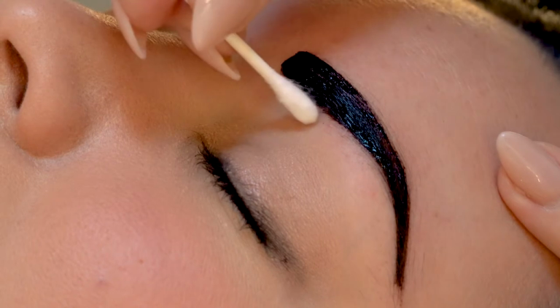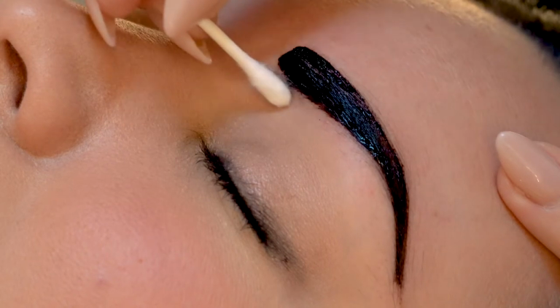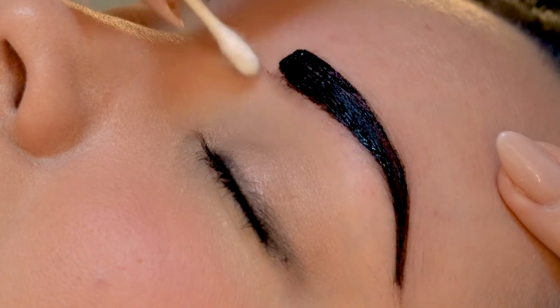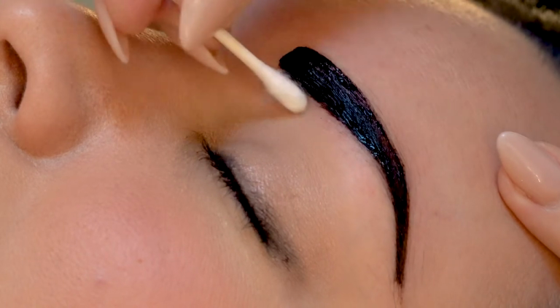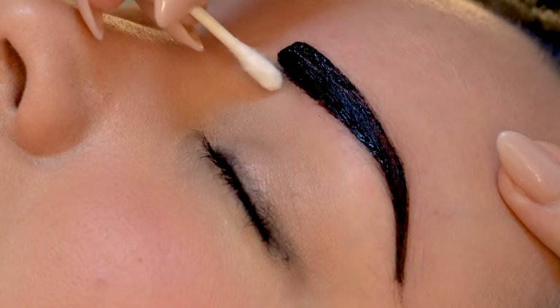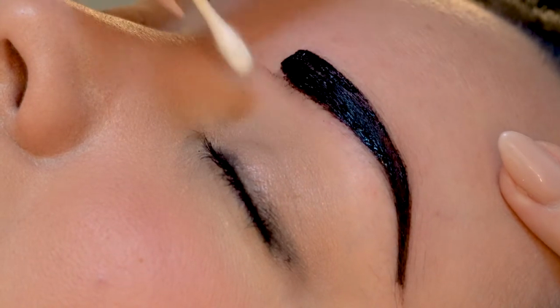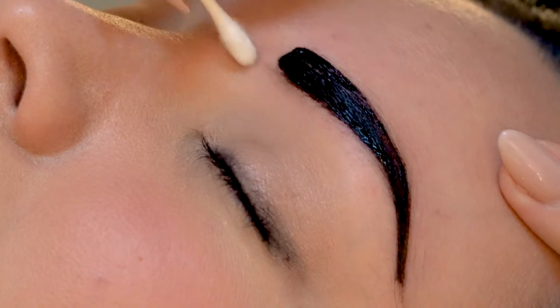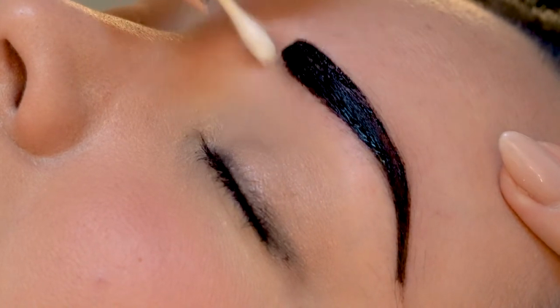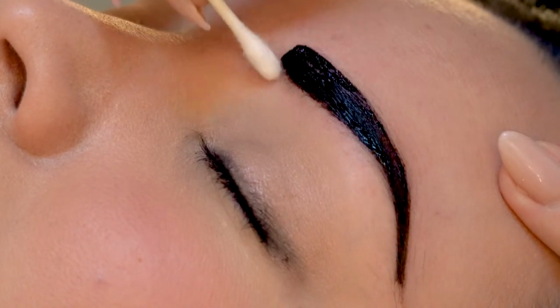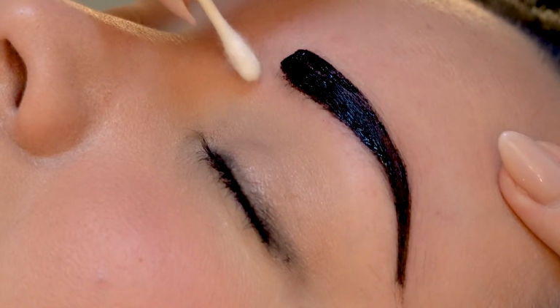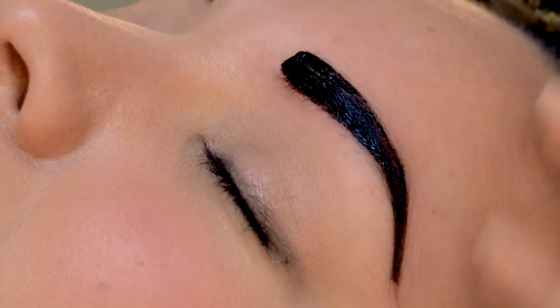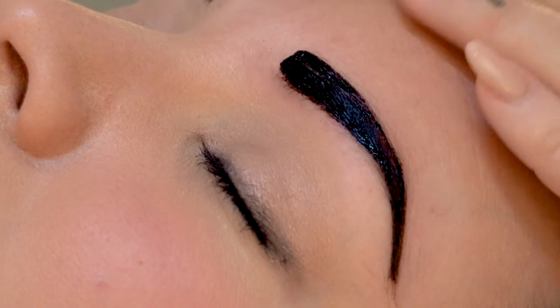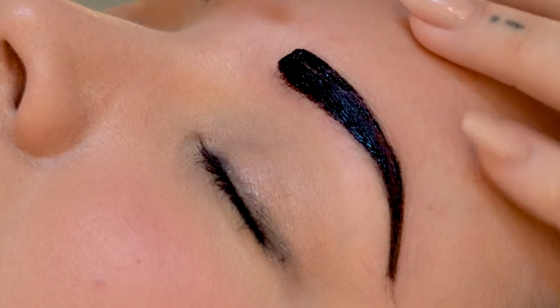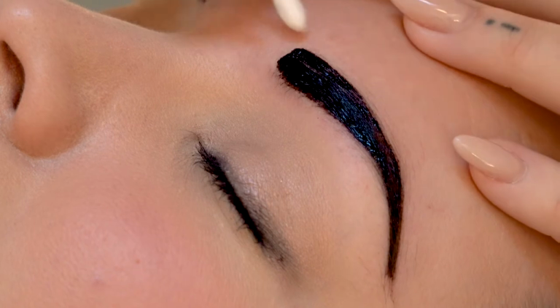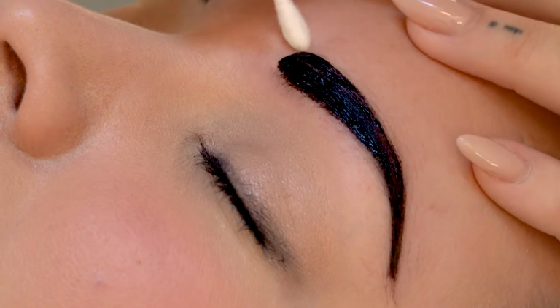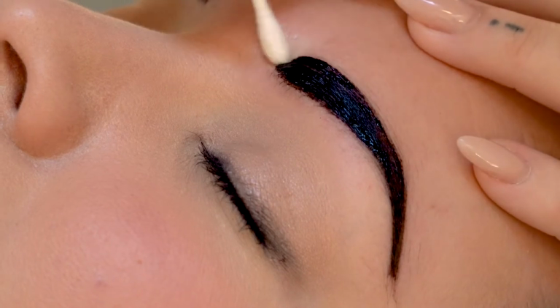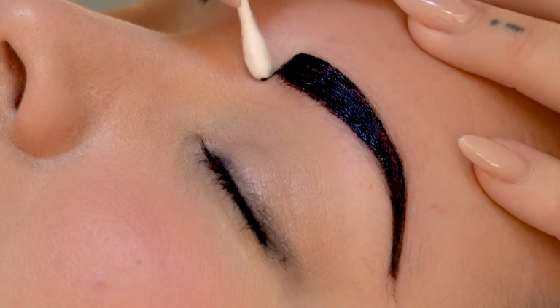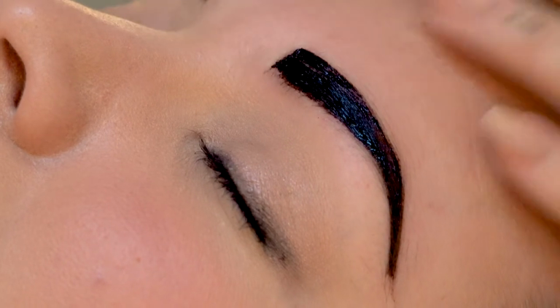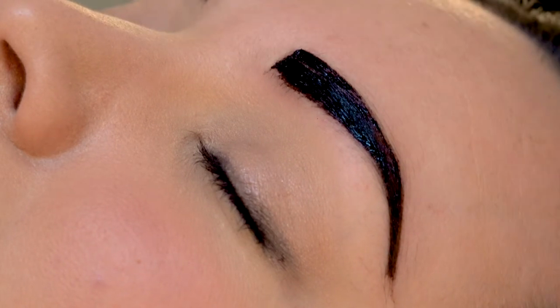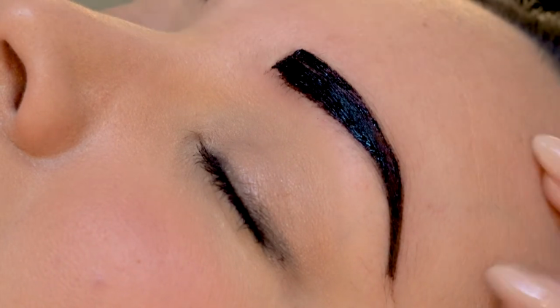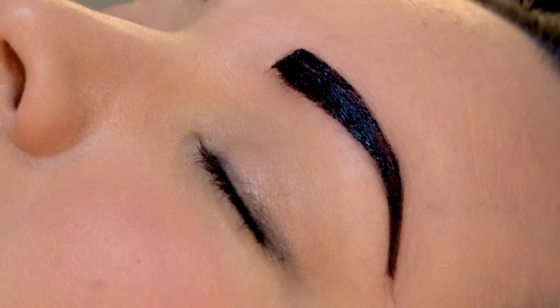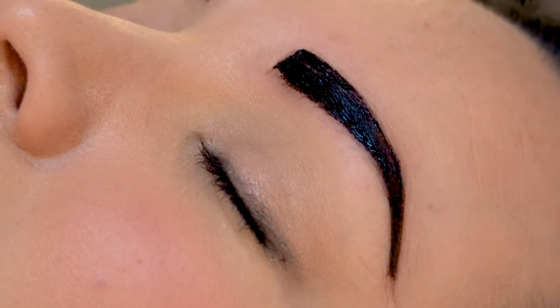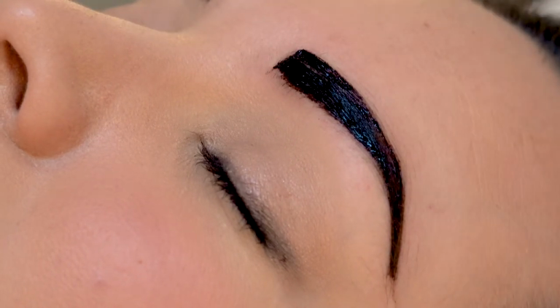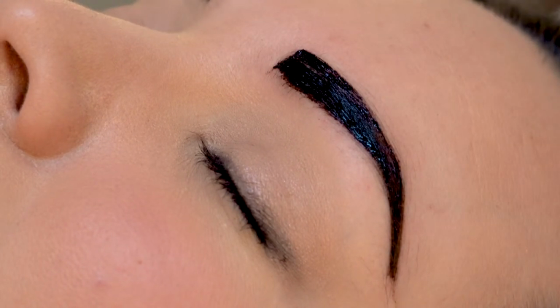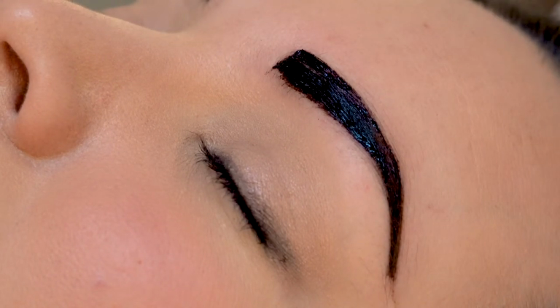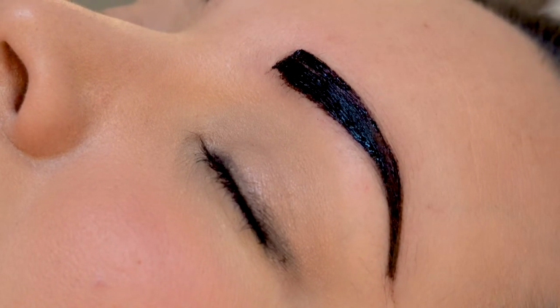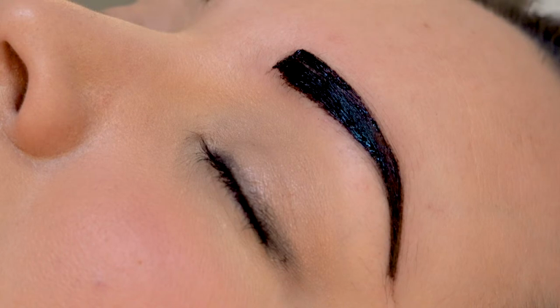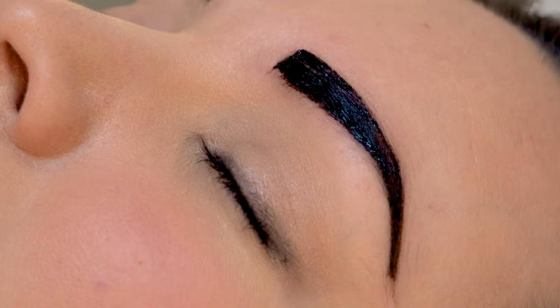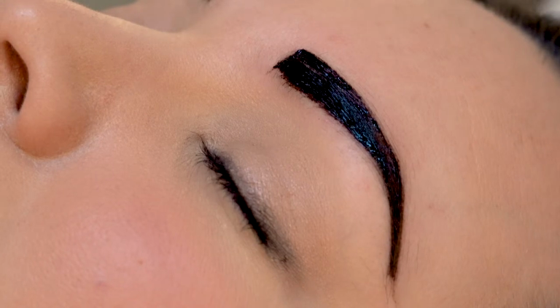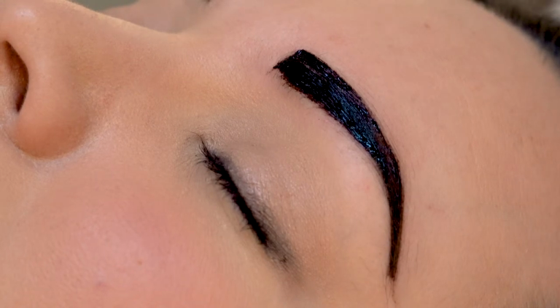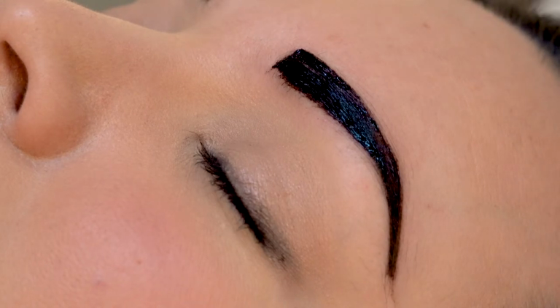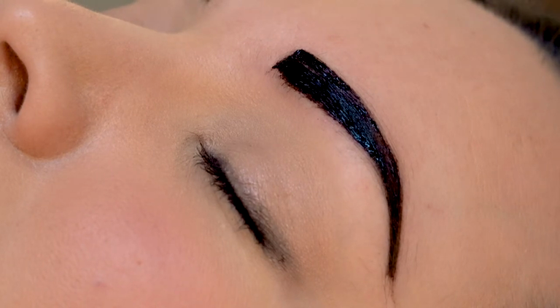You can basically use any kind of brow shaping technique that you know of. I personally like to follow the natural brow line because we're just enhancing the natural beauty.